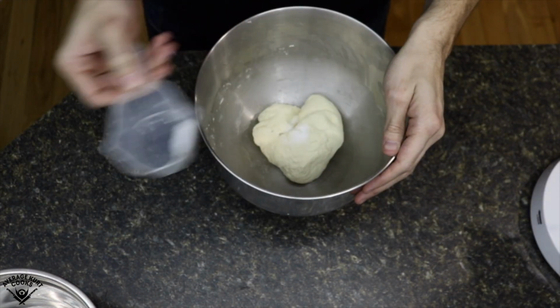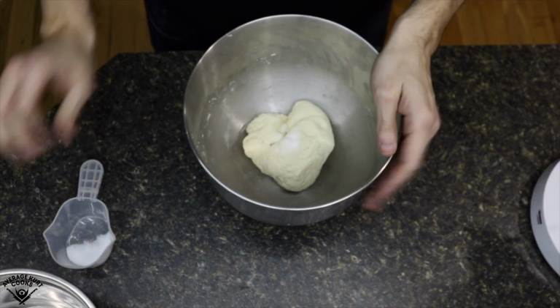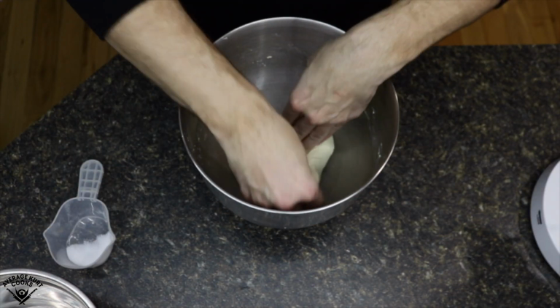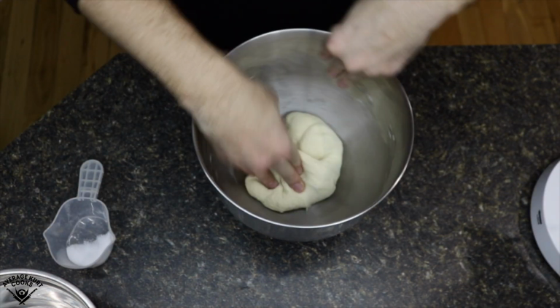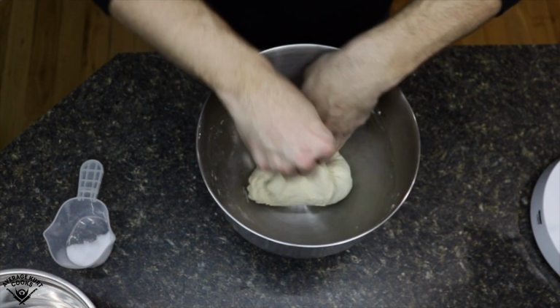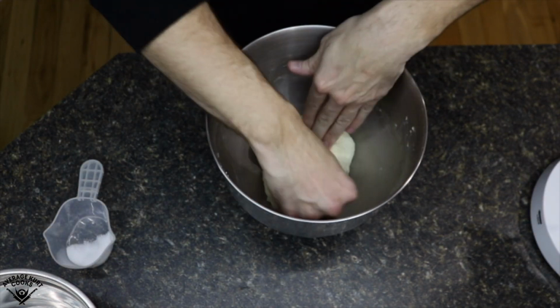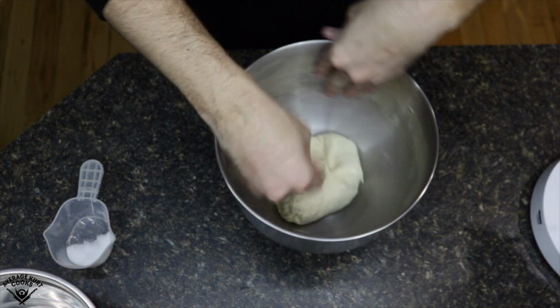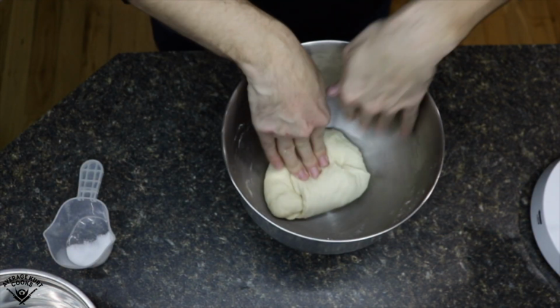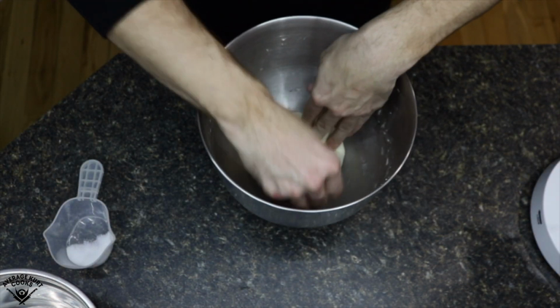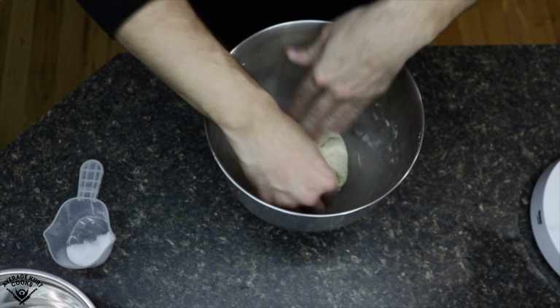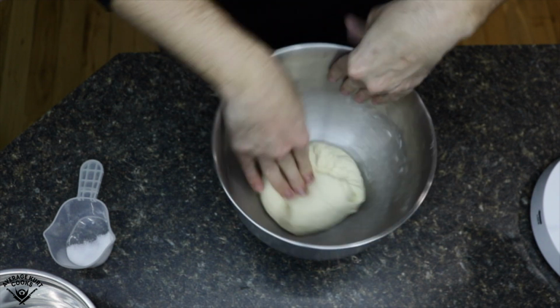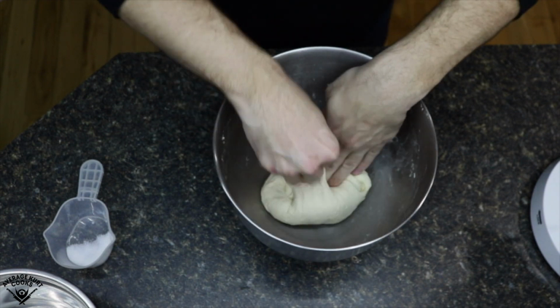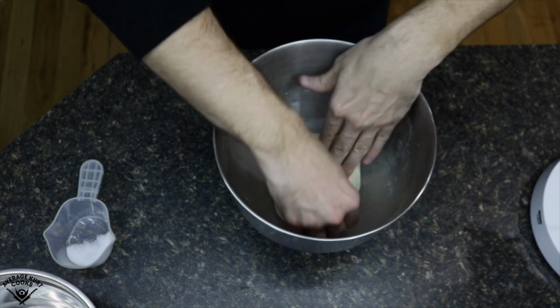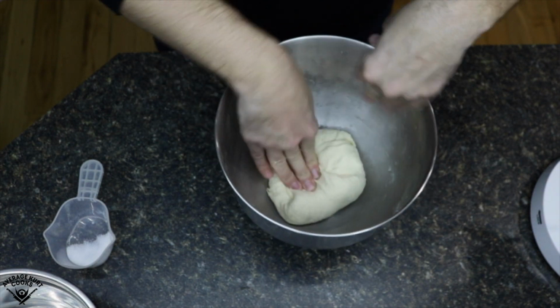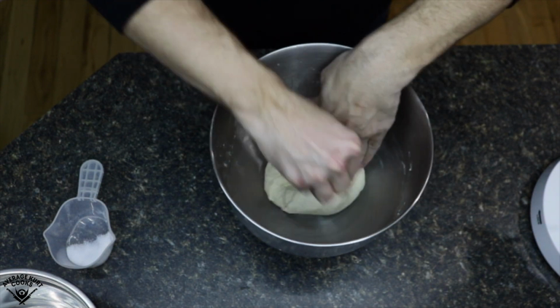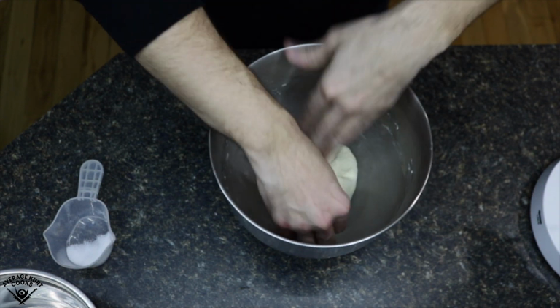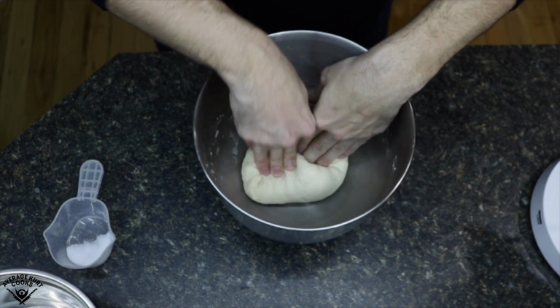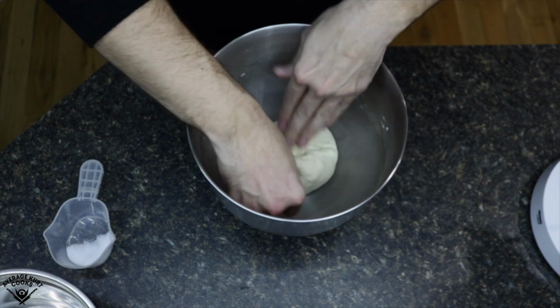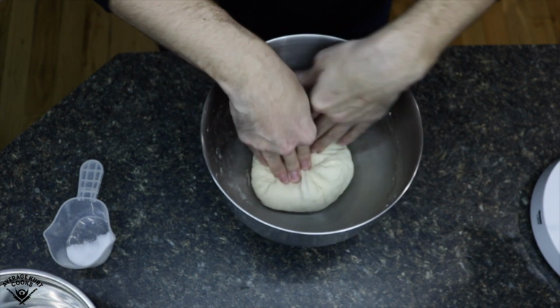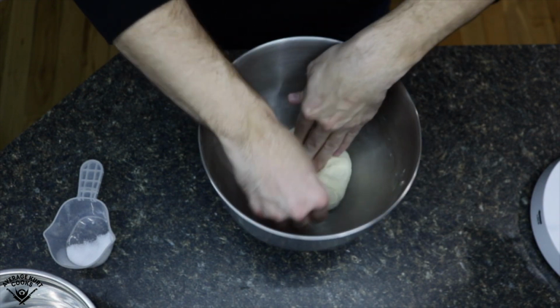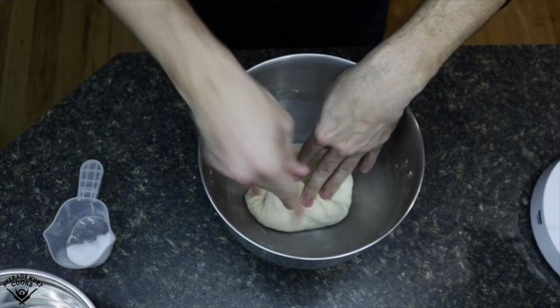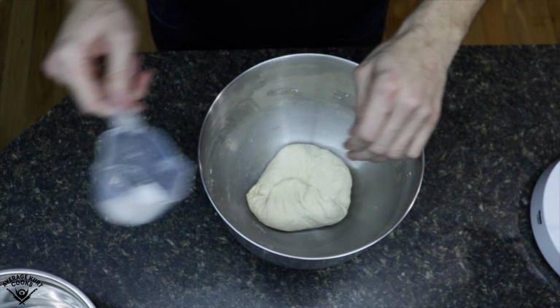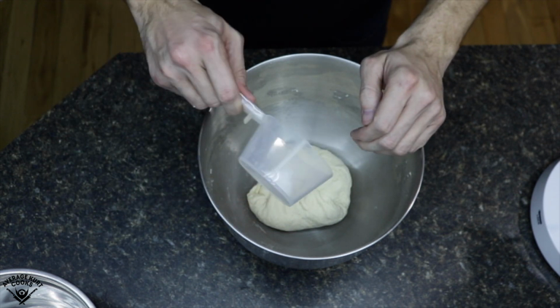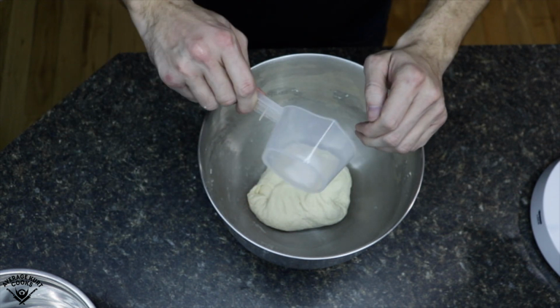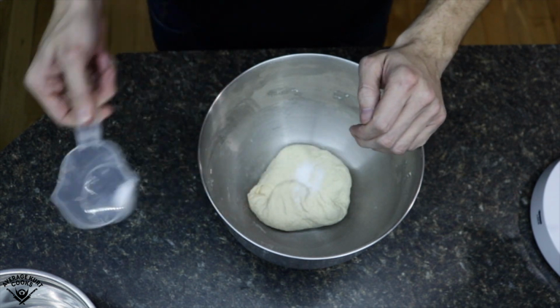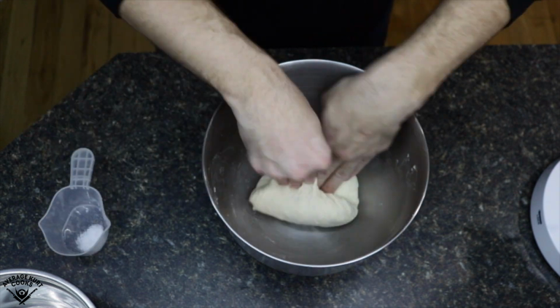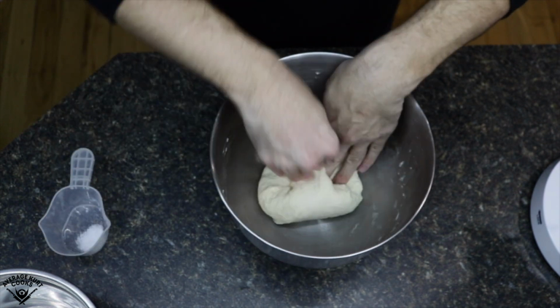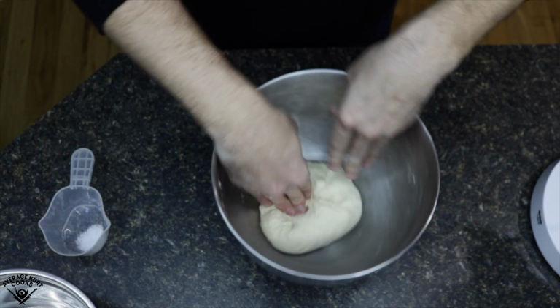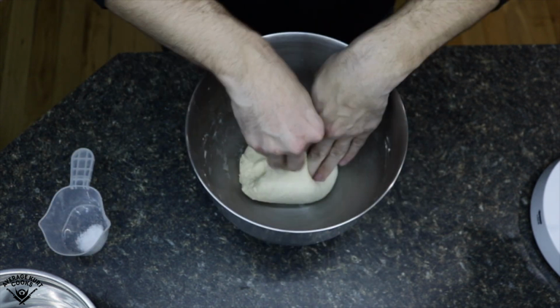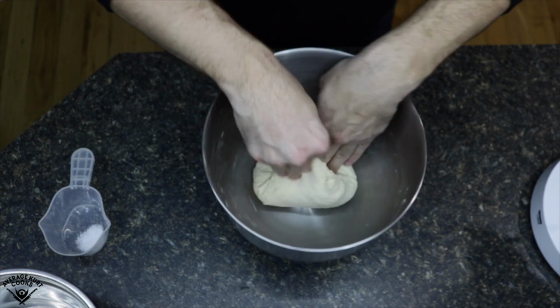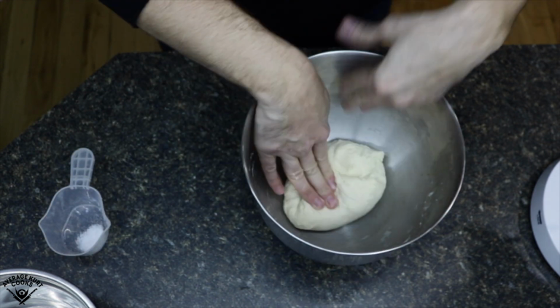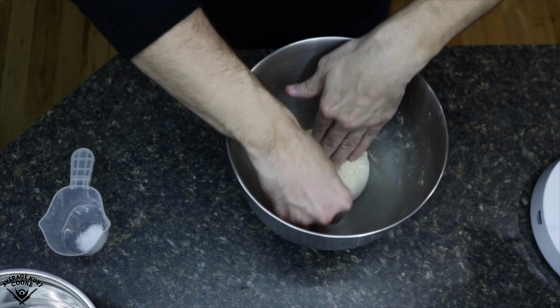Now I'm going to fold in the salt. I add a little salt and then do this folding method where I grab from the outside, pull to the middle, grab from the outside, pull to the middle. Then I'll add some more salt and repeat — outside to the middle, outside to the middle. I do this three to four times until all the salt is incorporated.